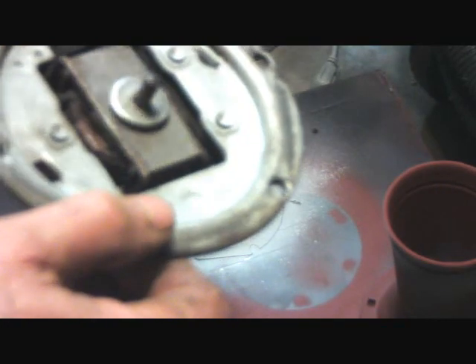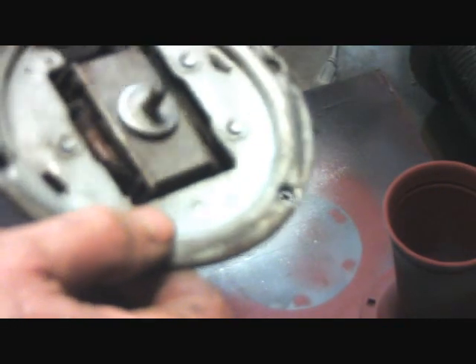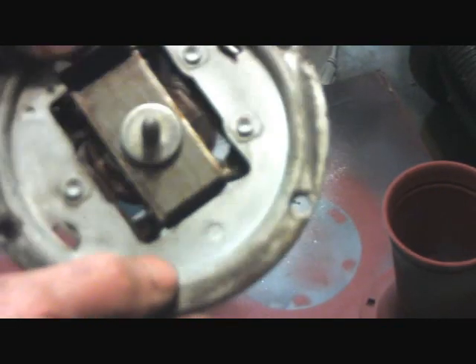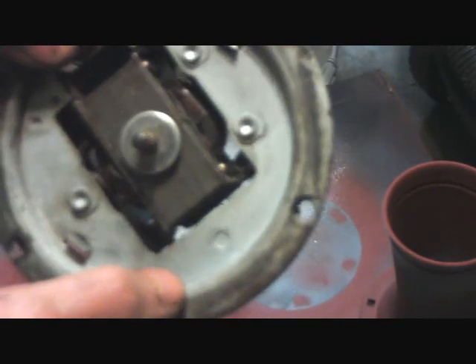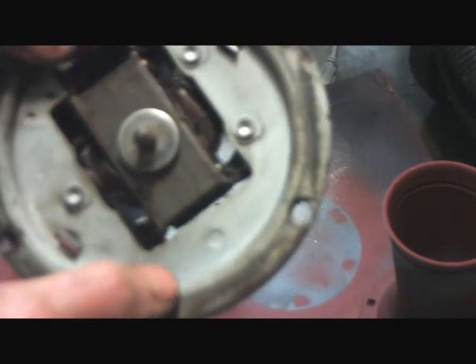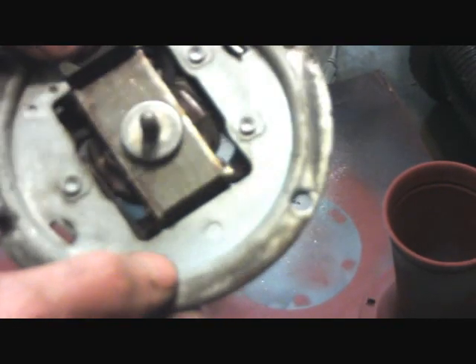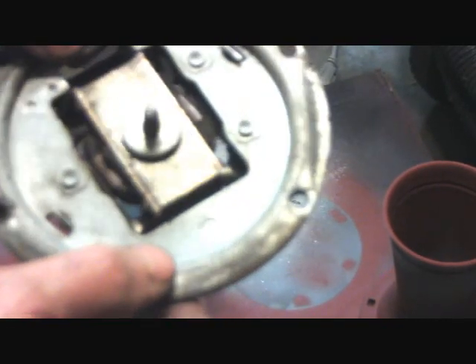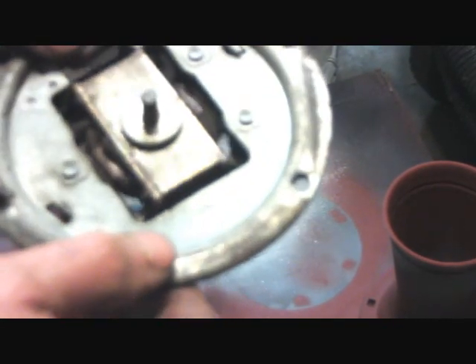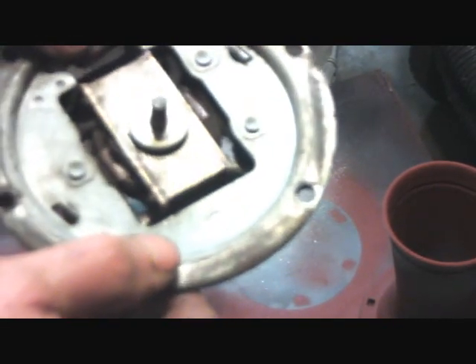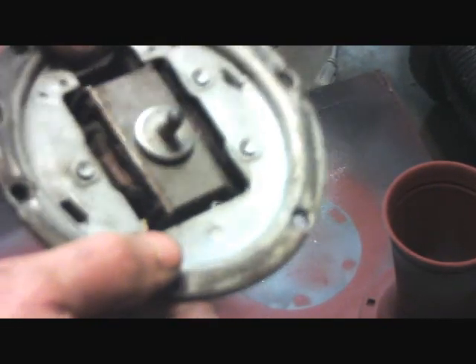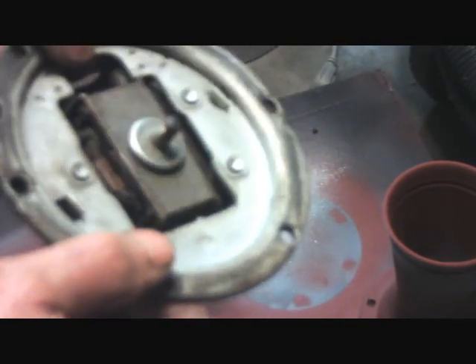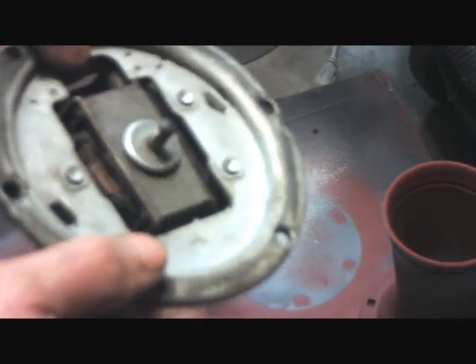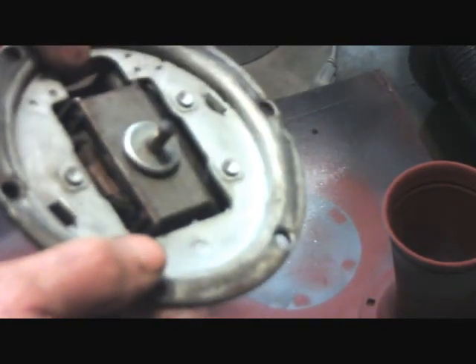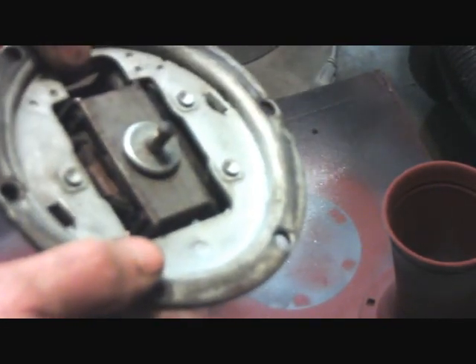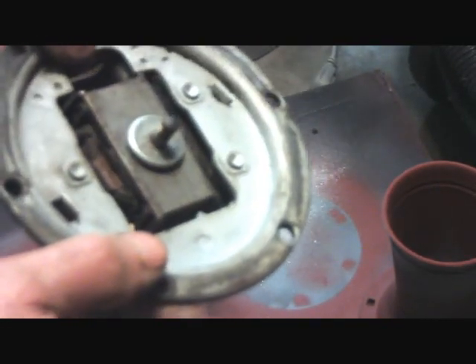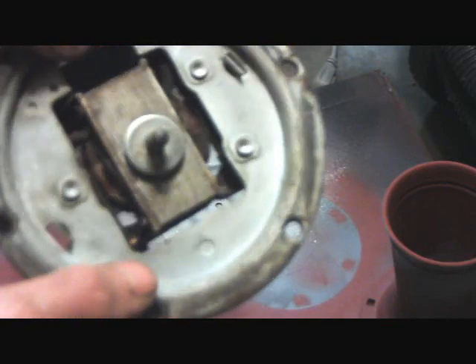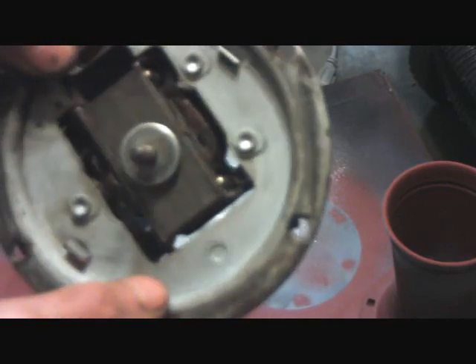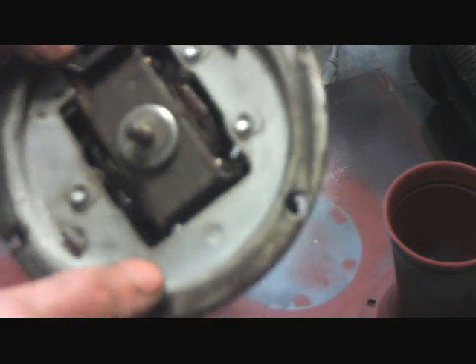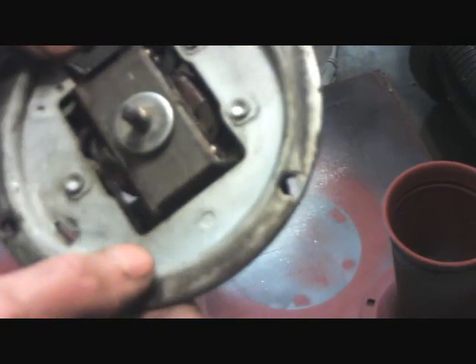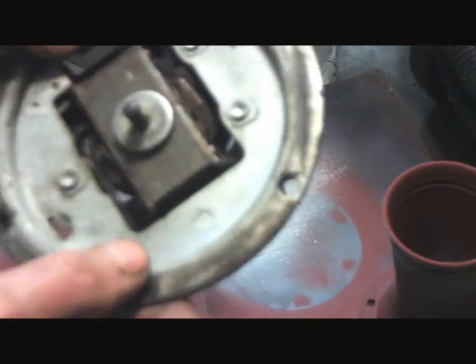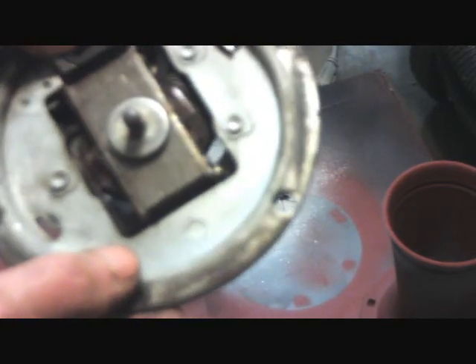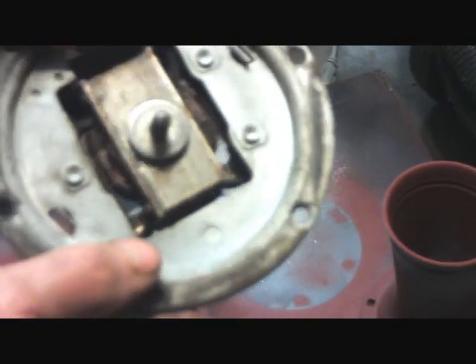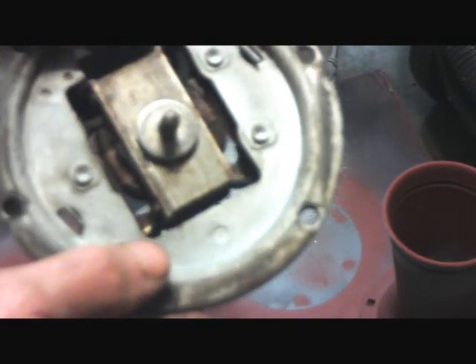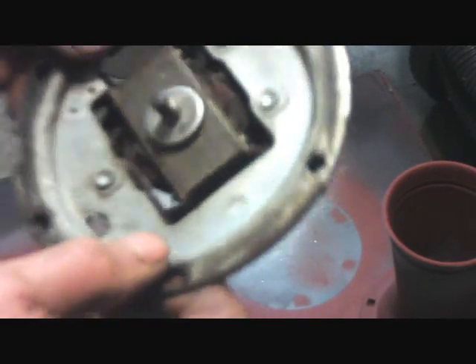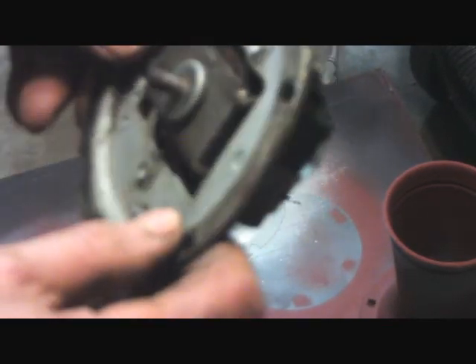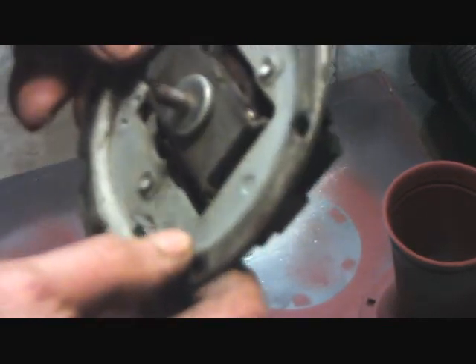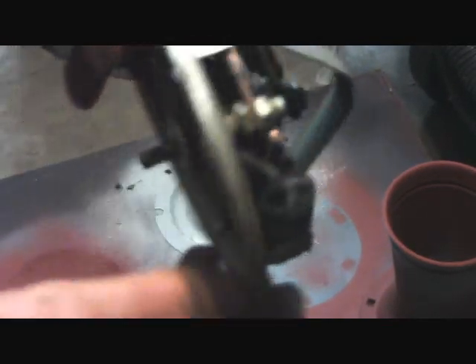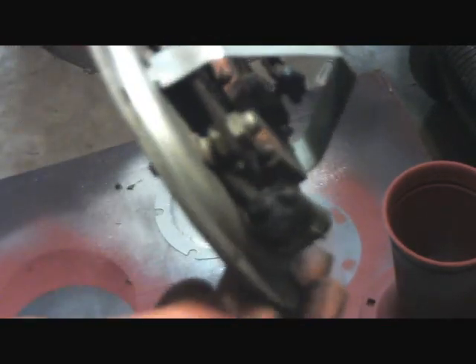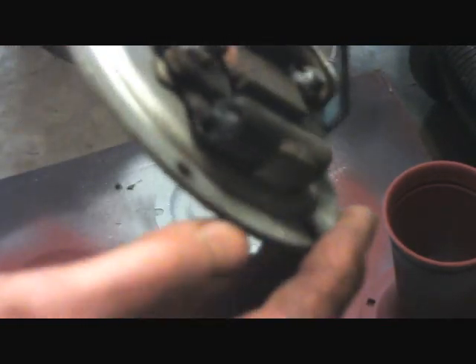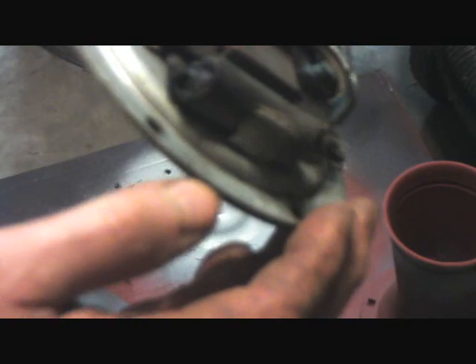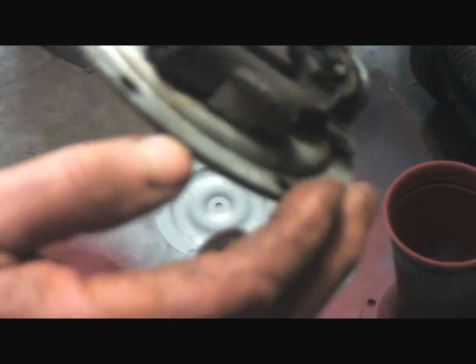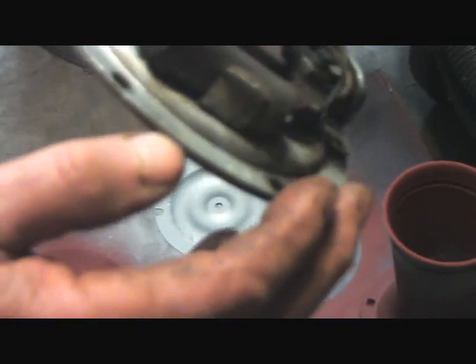Though you don't associate it with being something moving like that, it's moving very fast. I thought you might be interested in seeing how that actually functions.